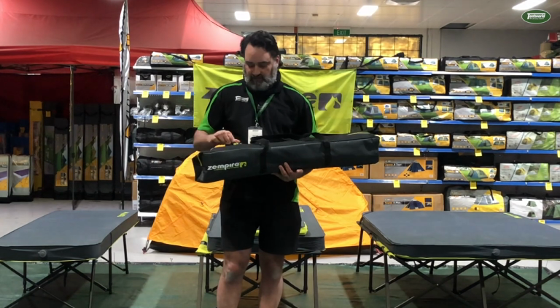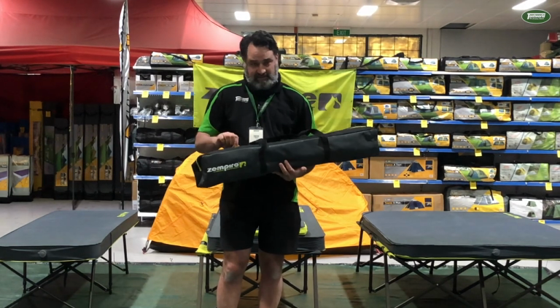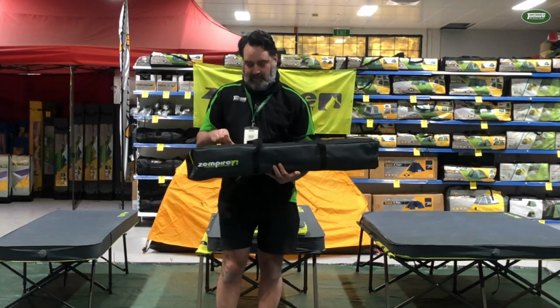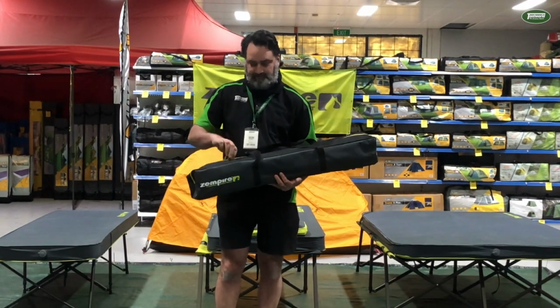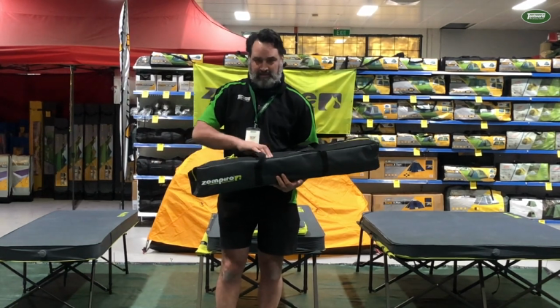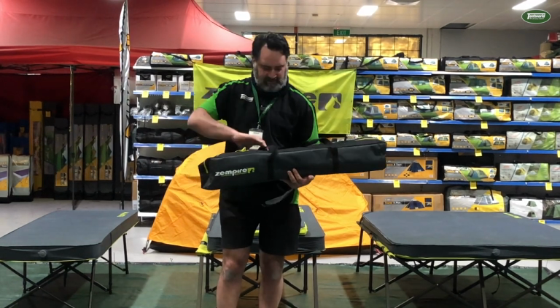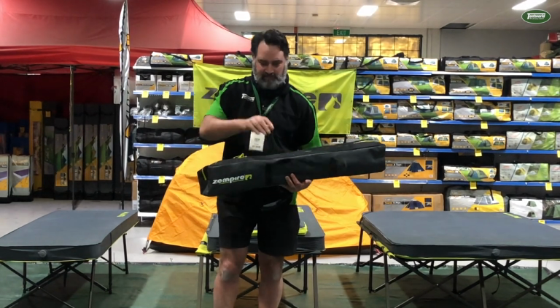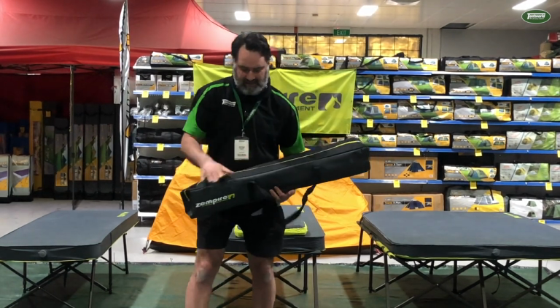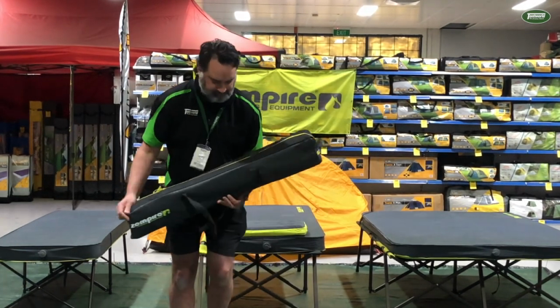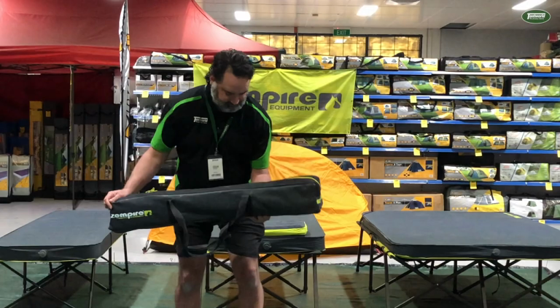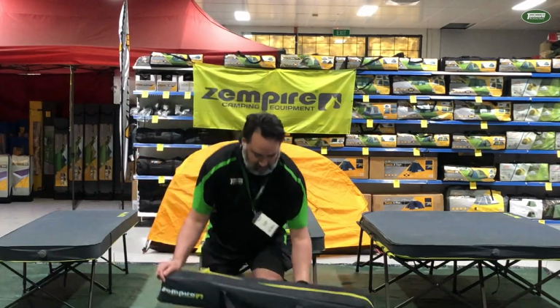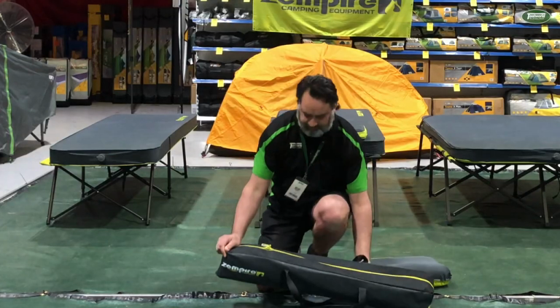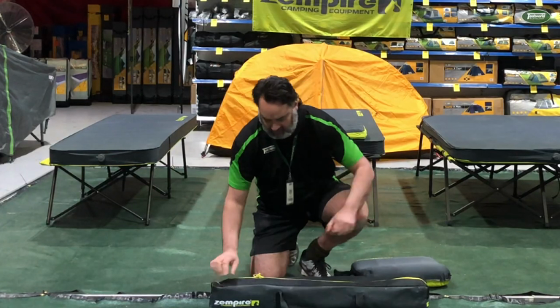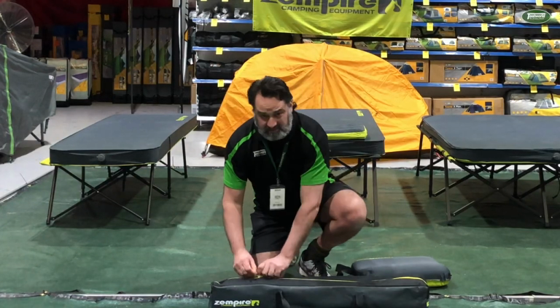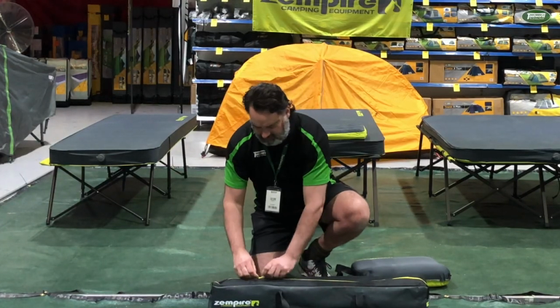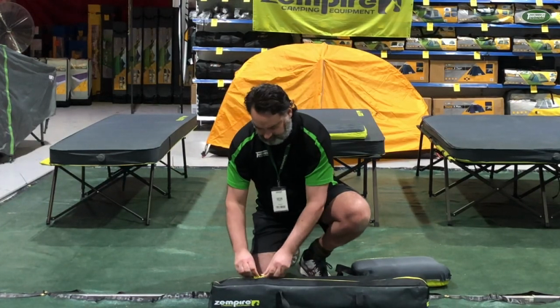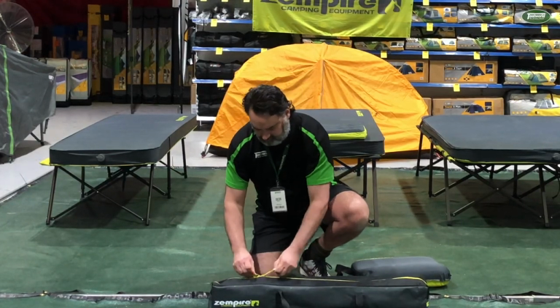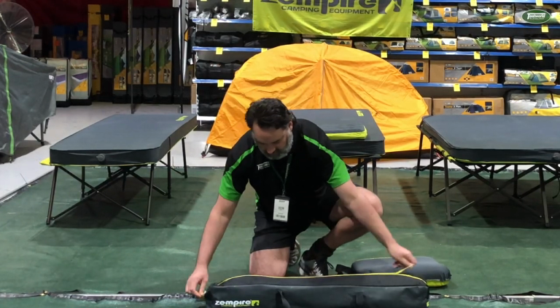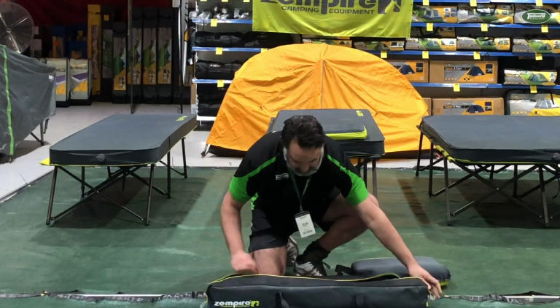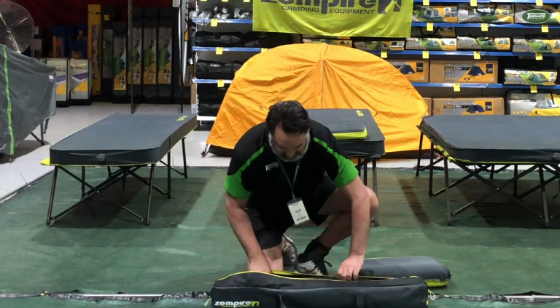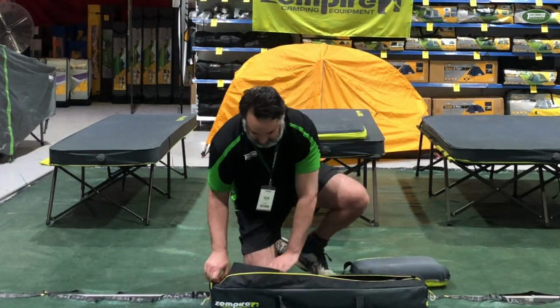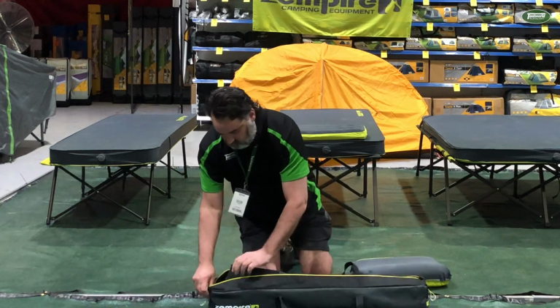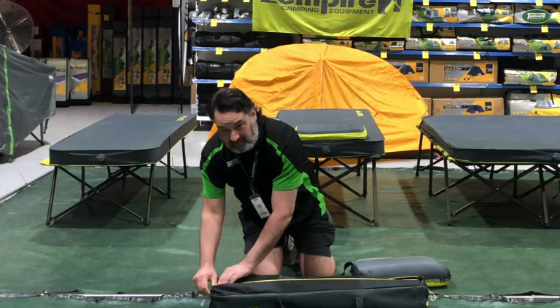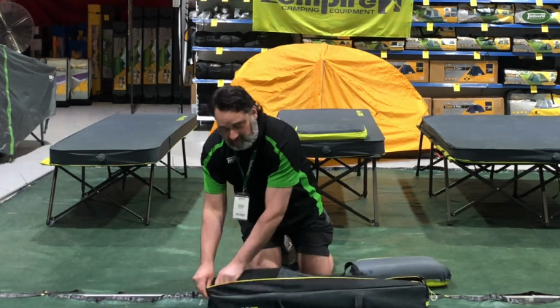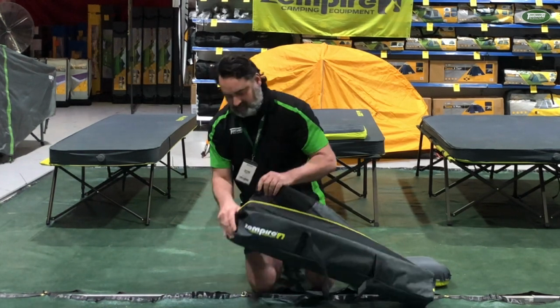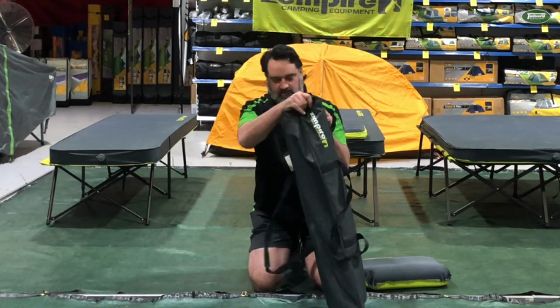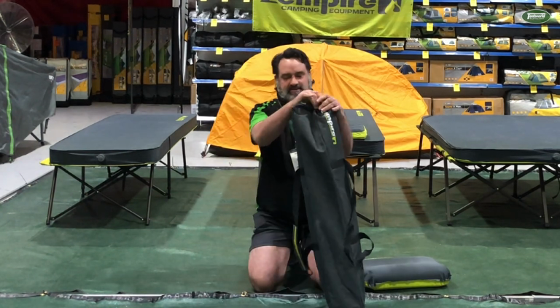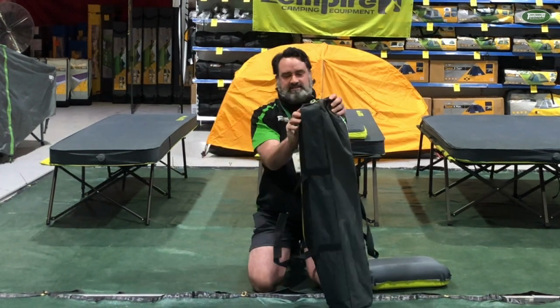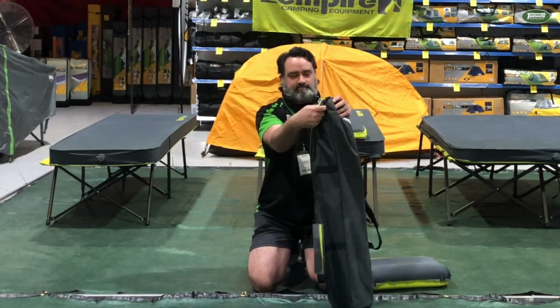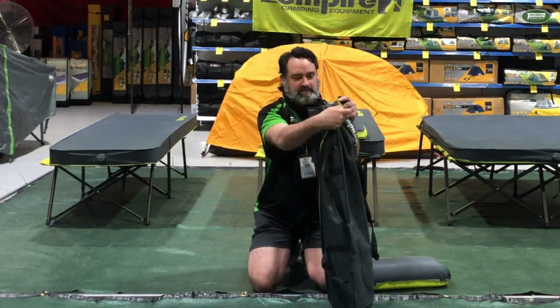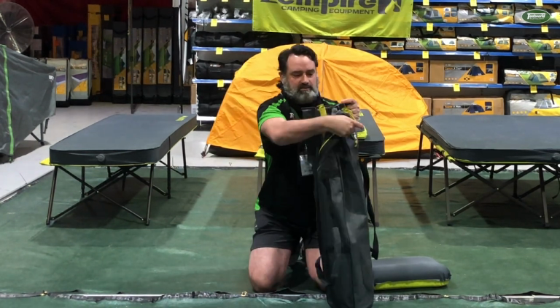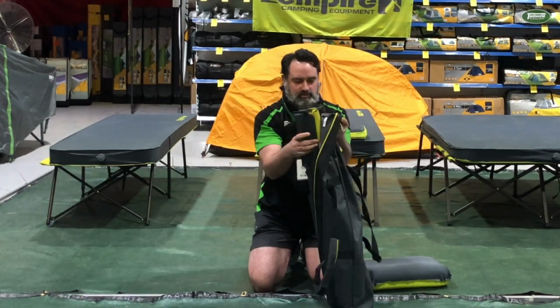So I've got this here in the bag, and I'm just going to set it up for you now. I suppose it's called the Speedy Single because it doesn't take long to set up. Let's have a look.